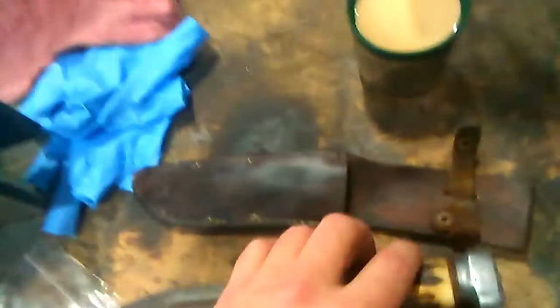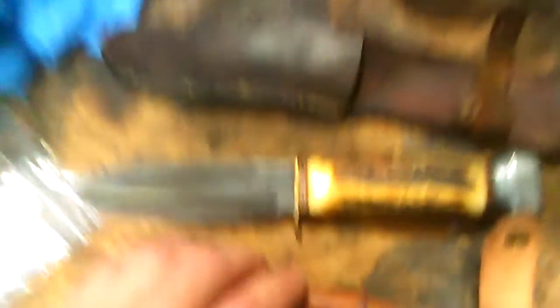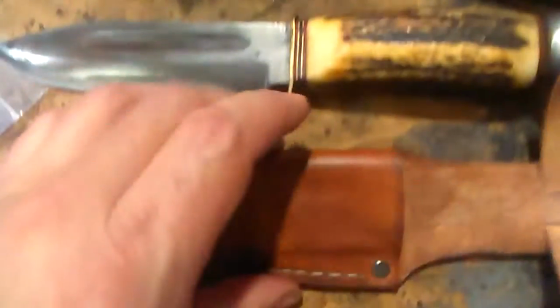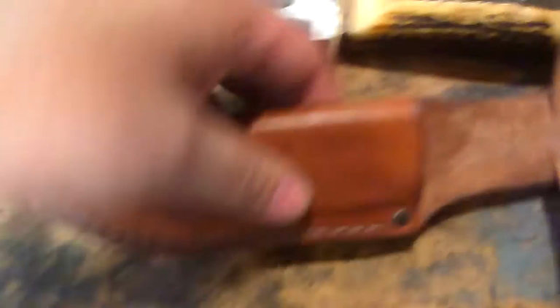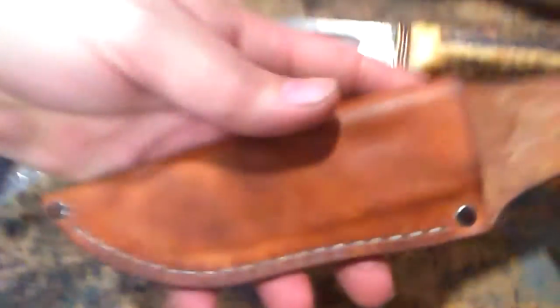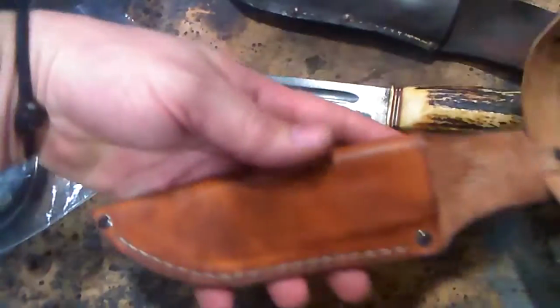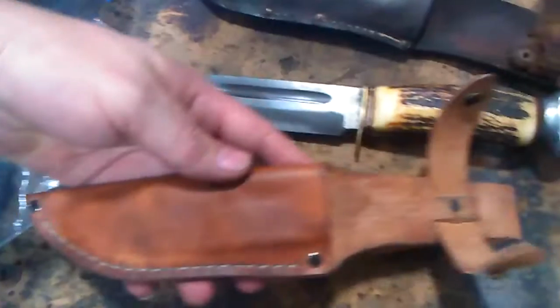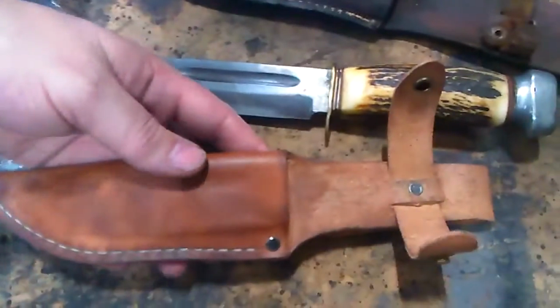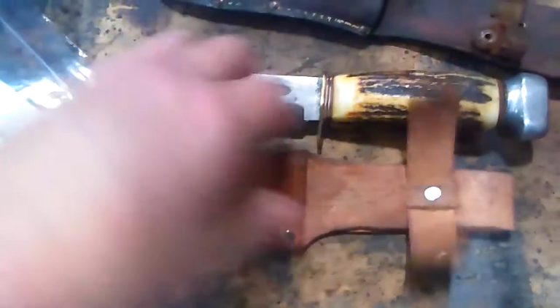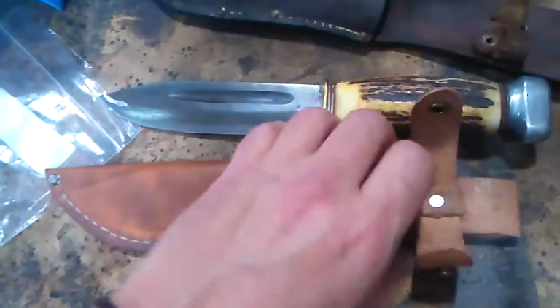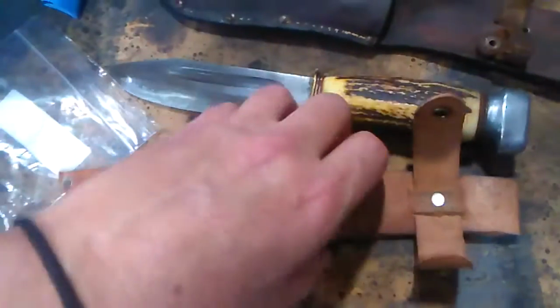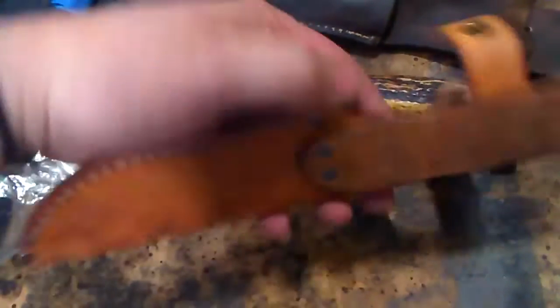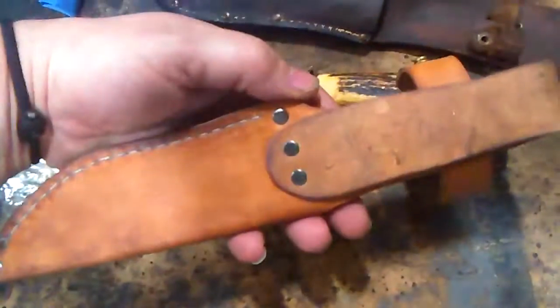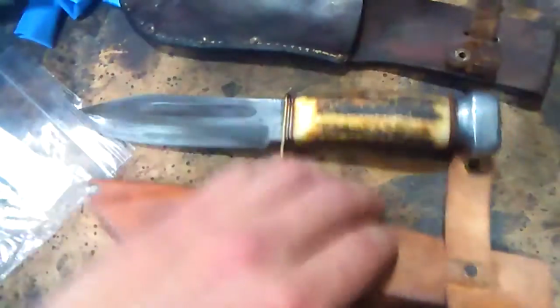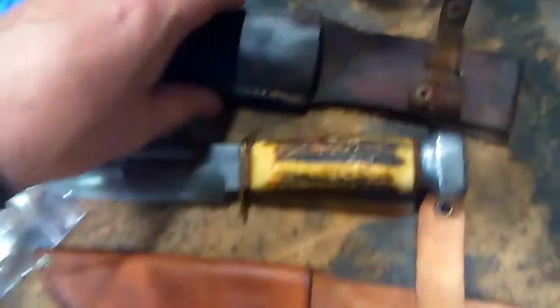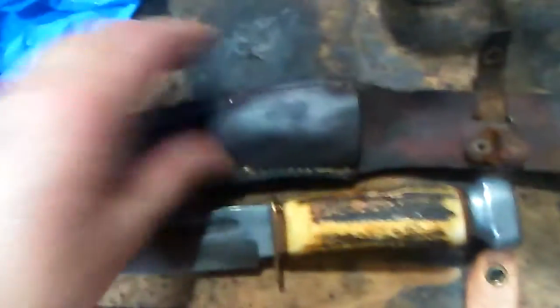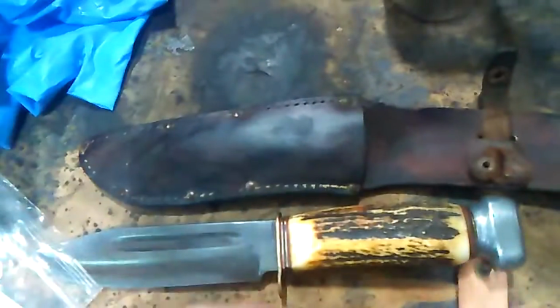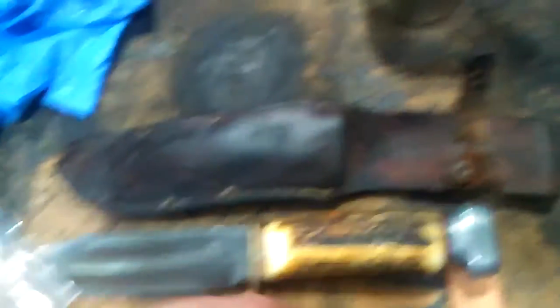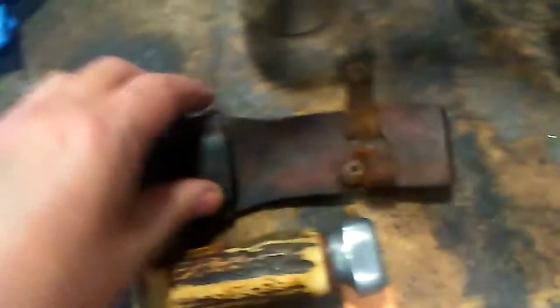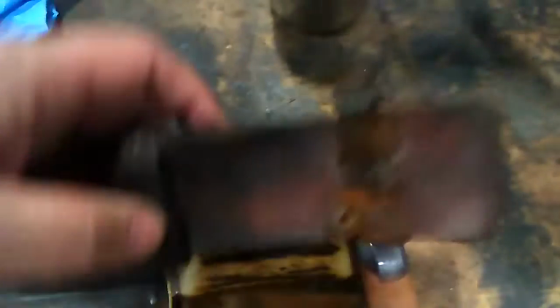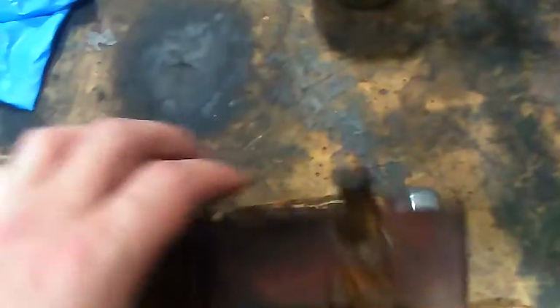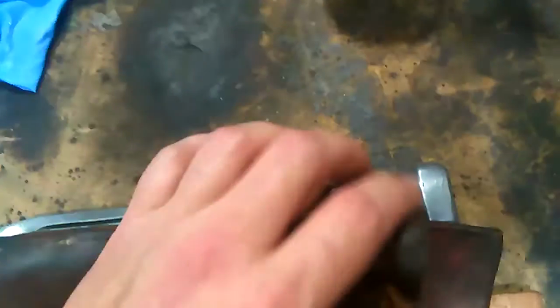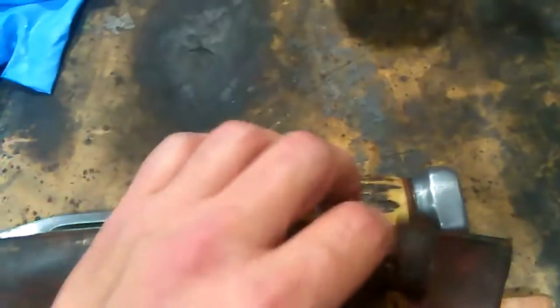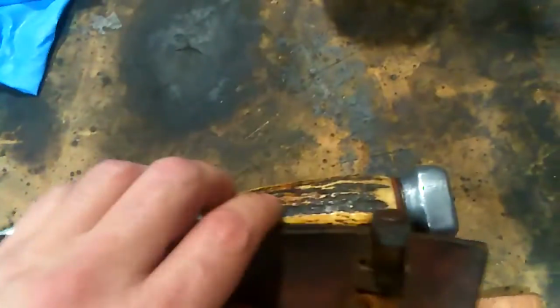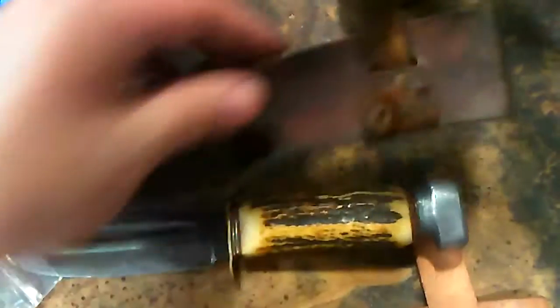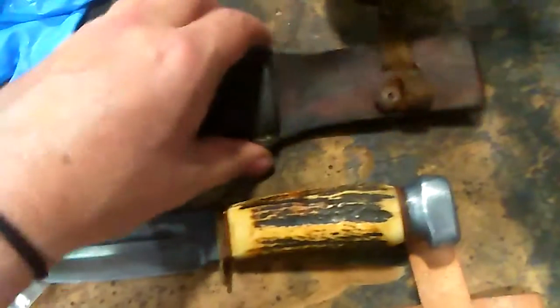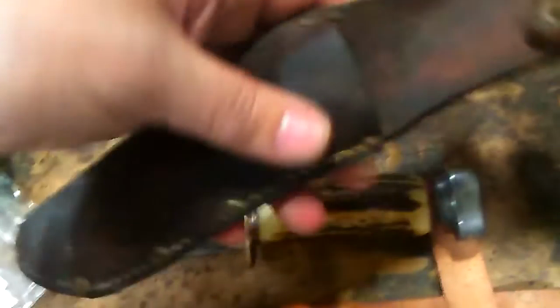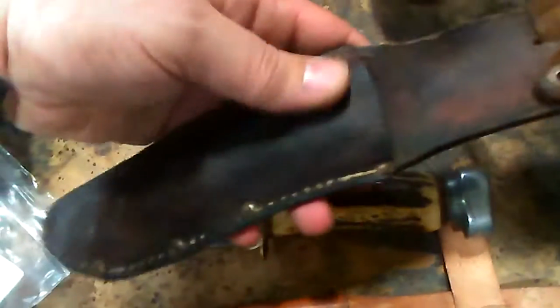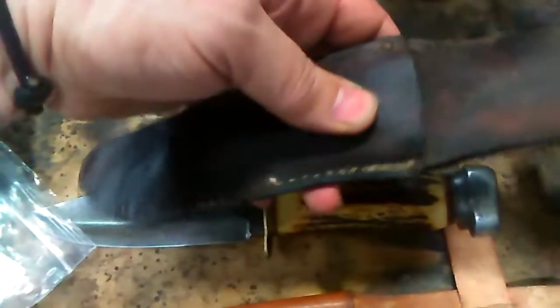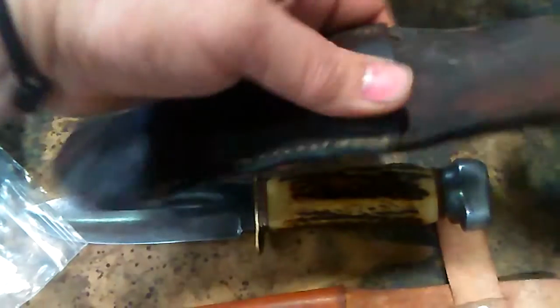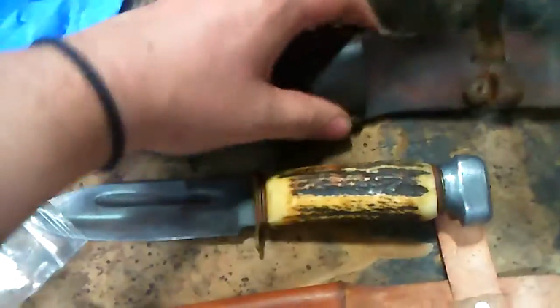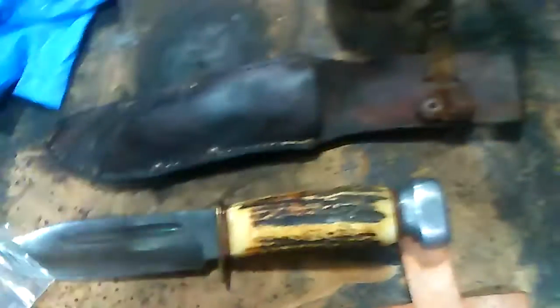Went ahead and made a new sheath for it, just kind of copied the other one. I'm going to go ahead and fix that strap on there for him, but the old one's pretty brittle — probably won't have it anymore.